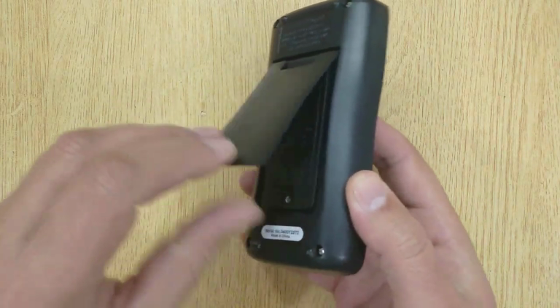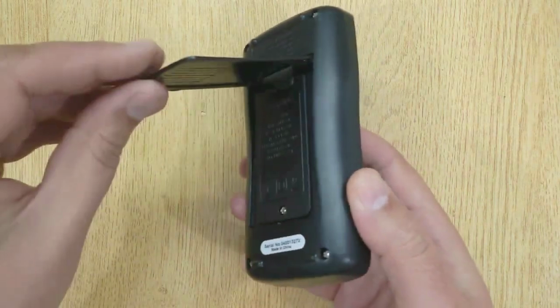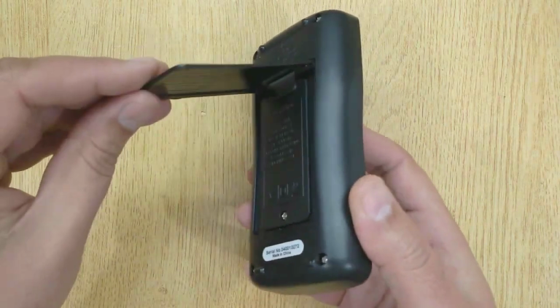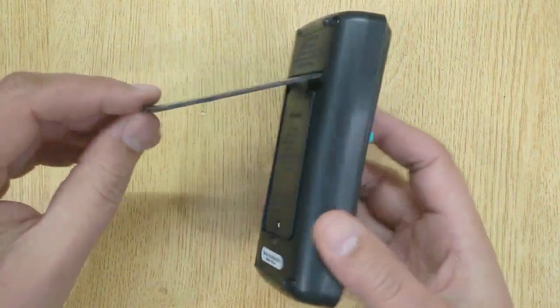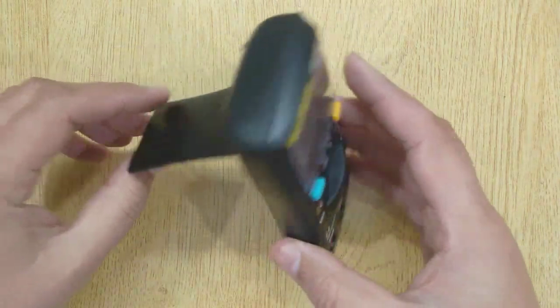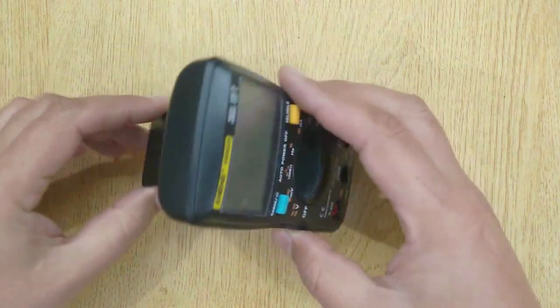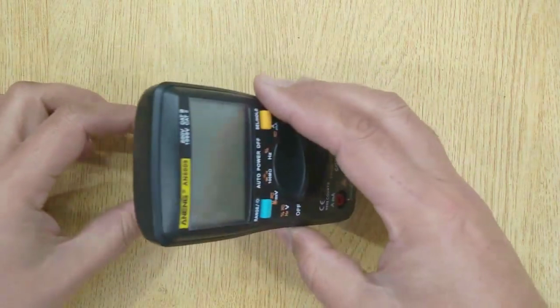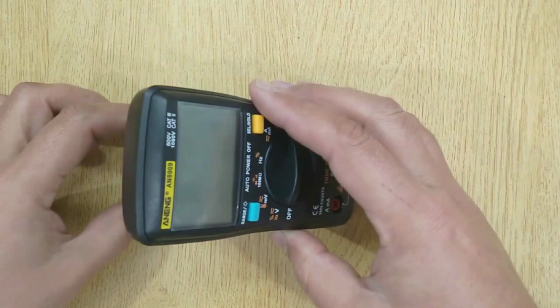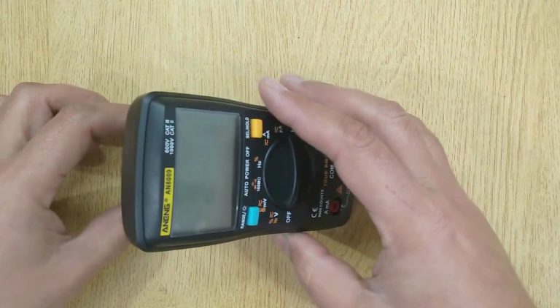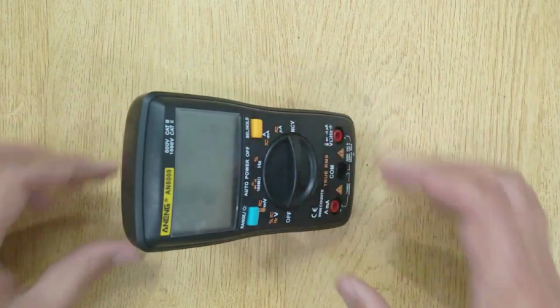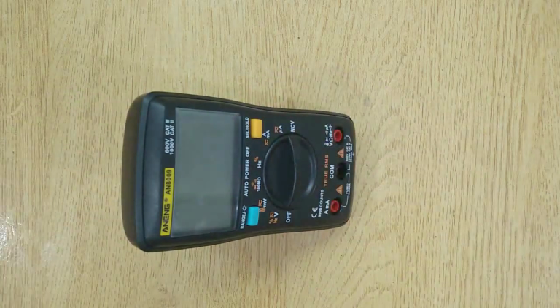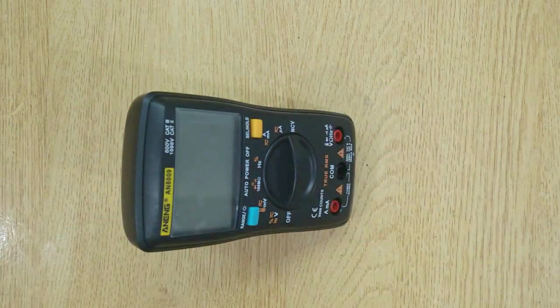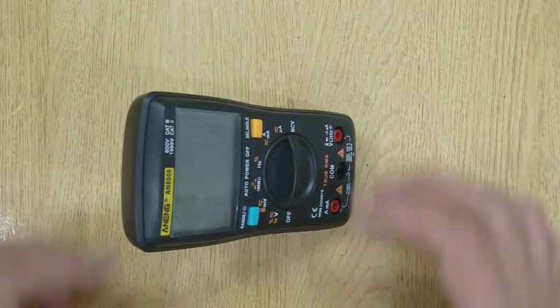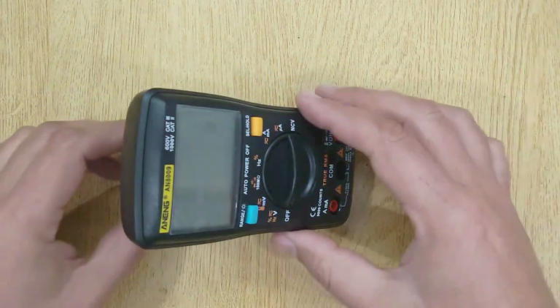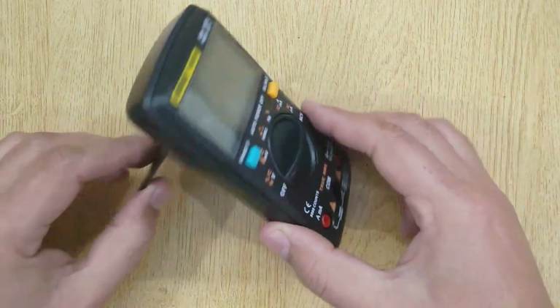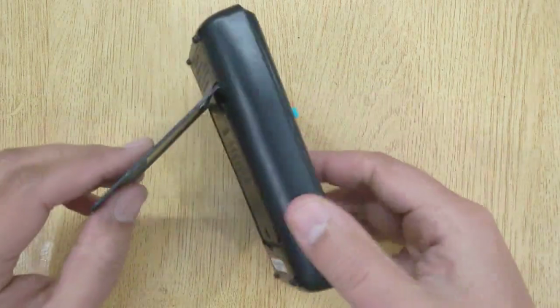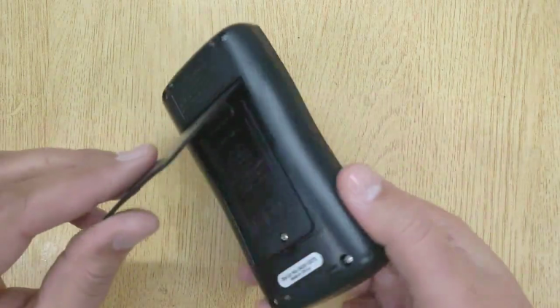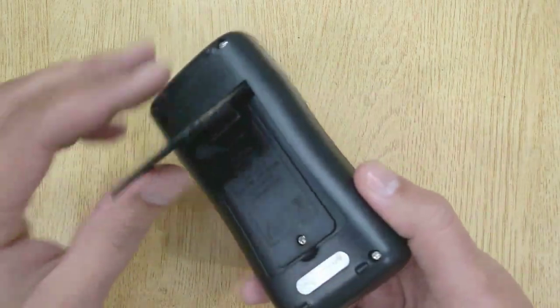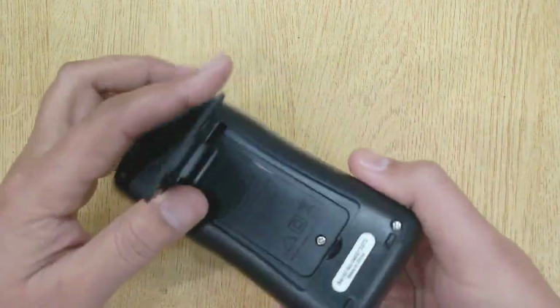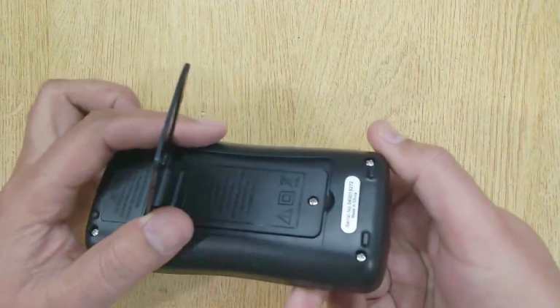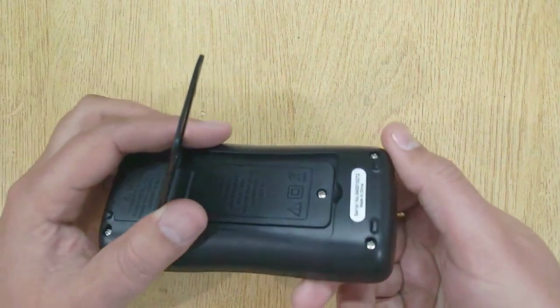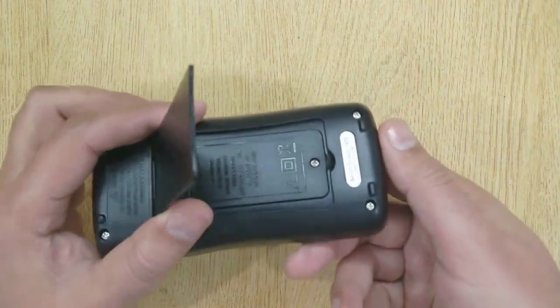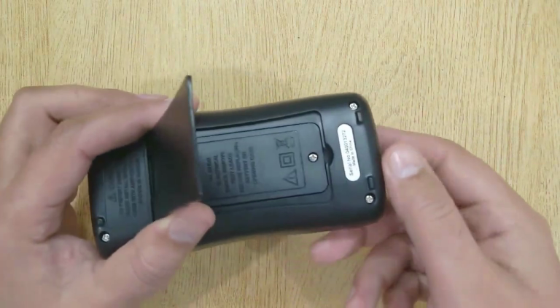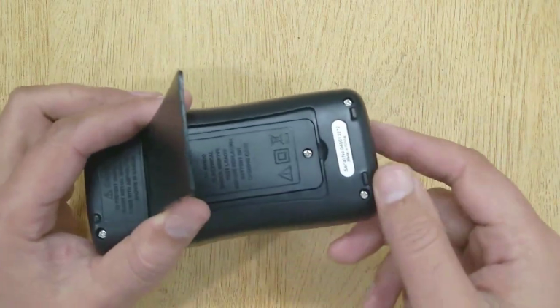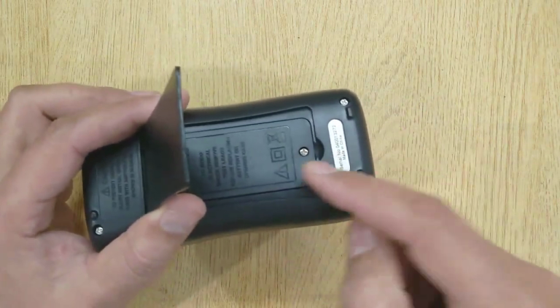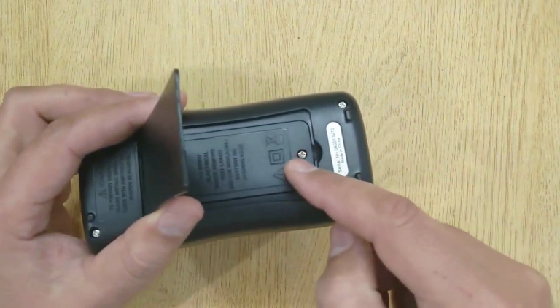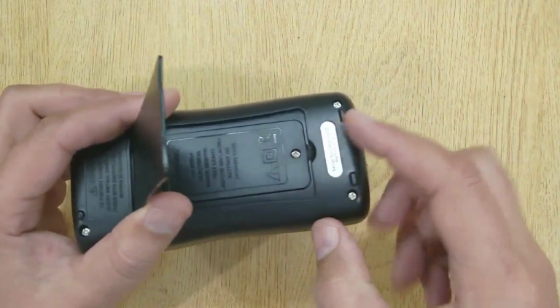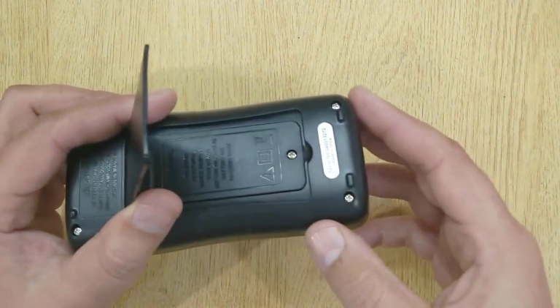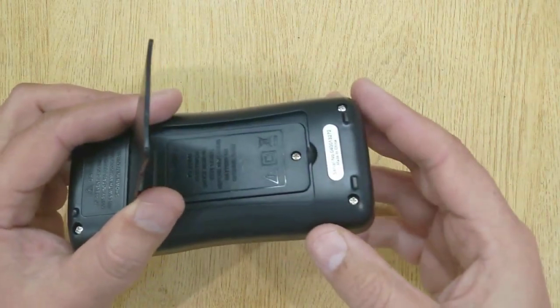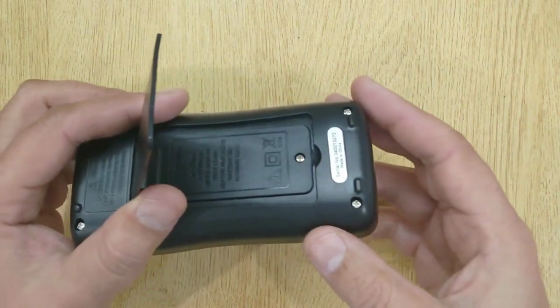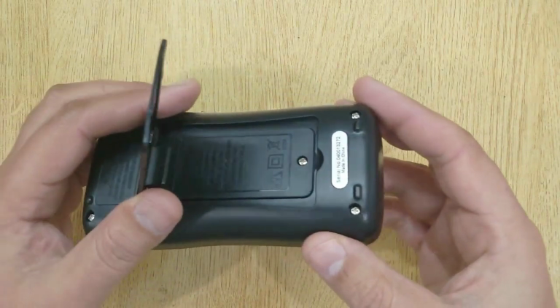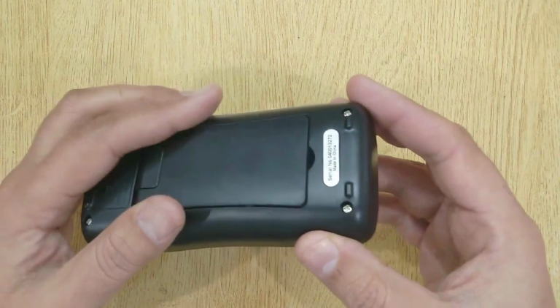This is a little stand, you can stand it while you are working. It works on two AAA batteries, which do not come with the supply.